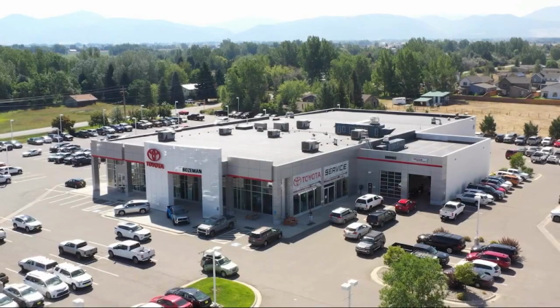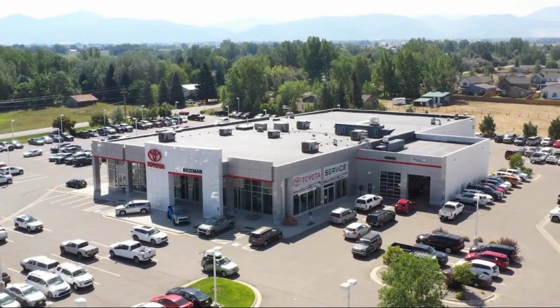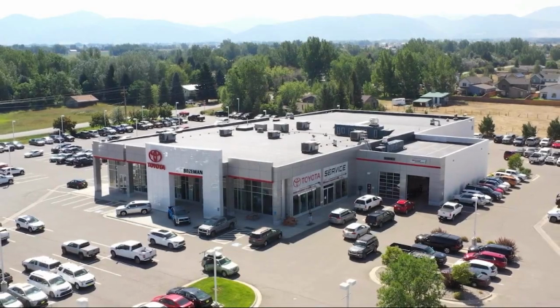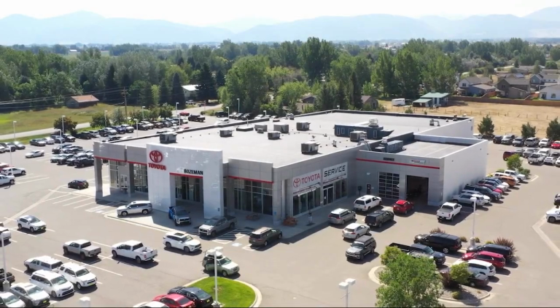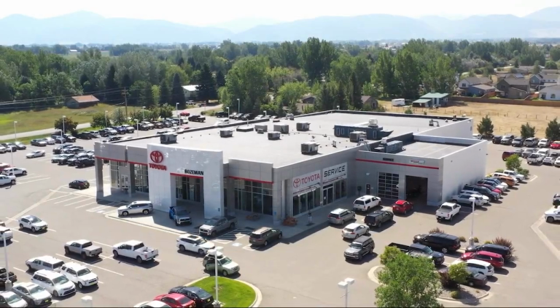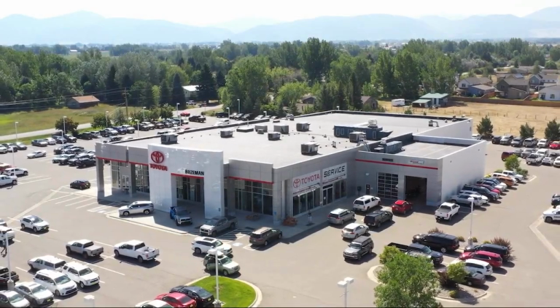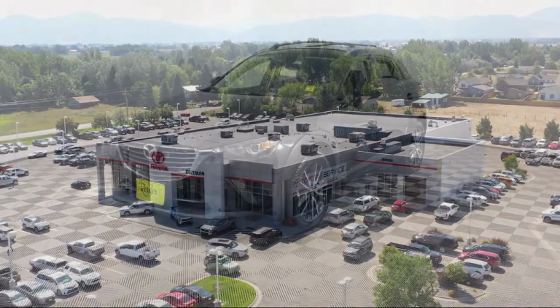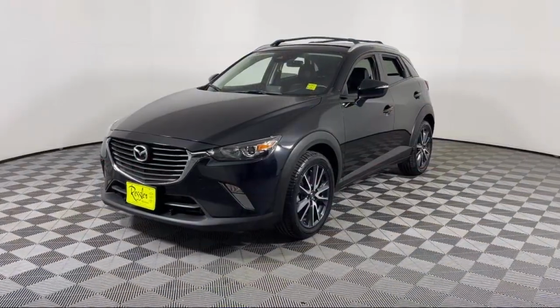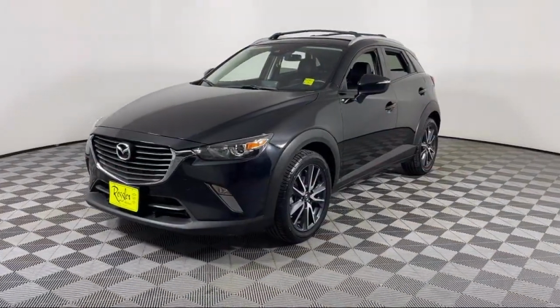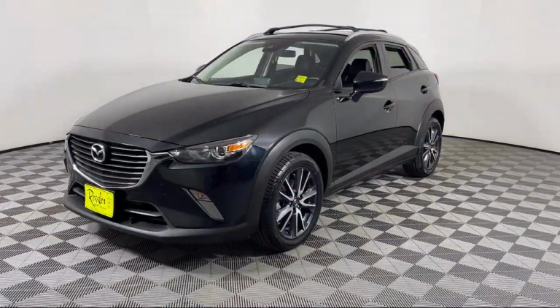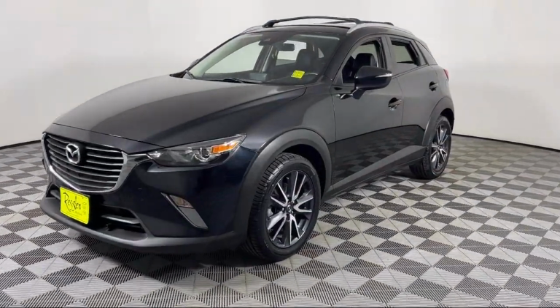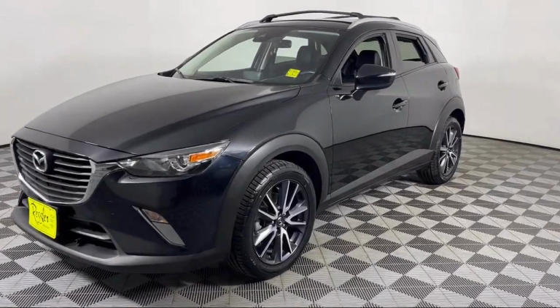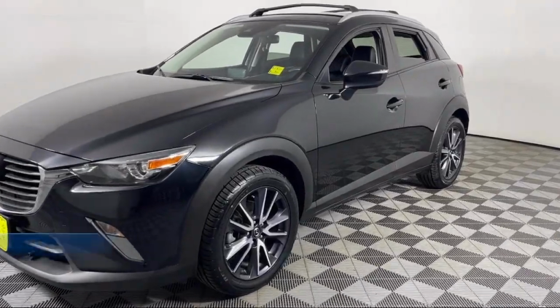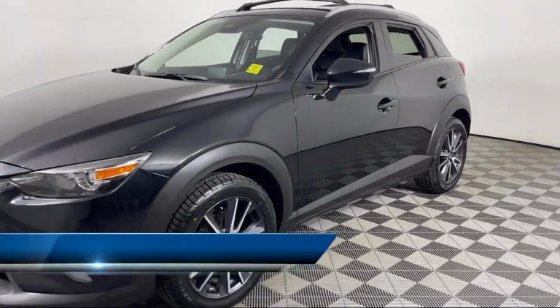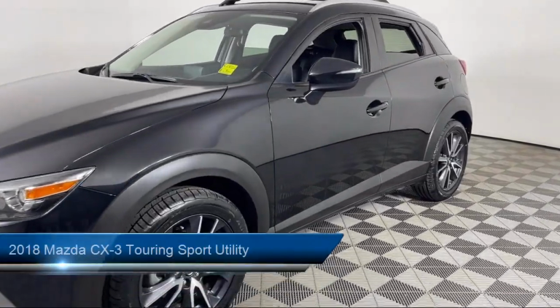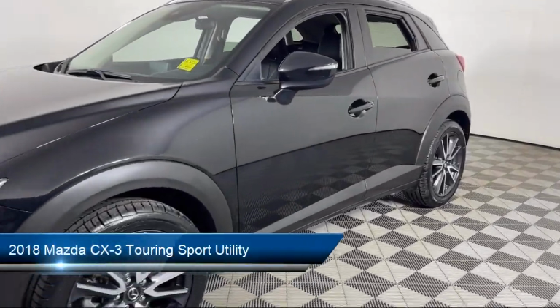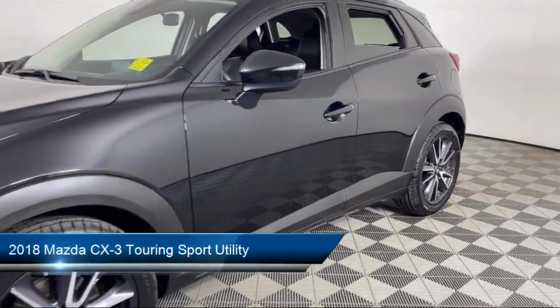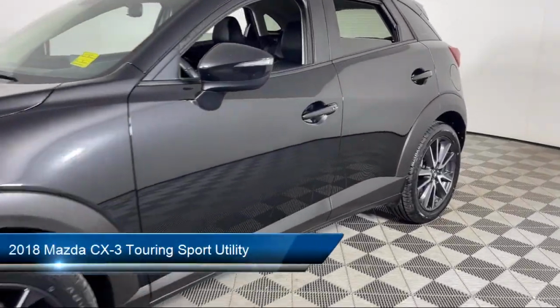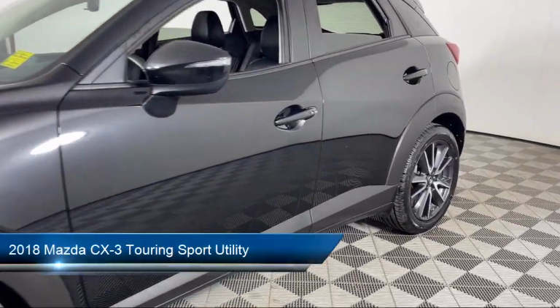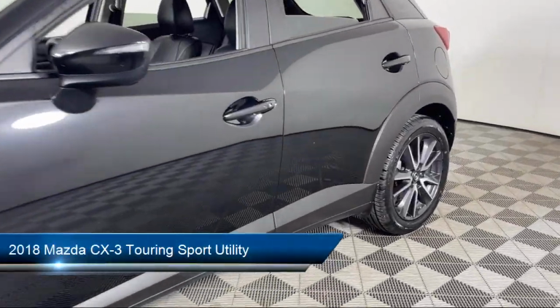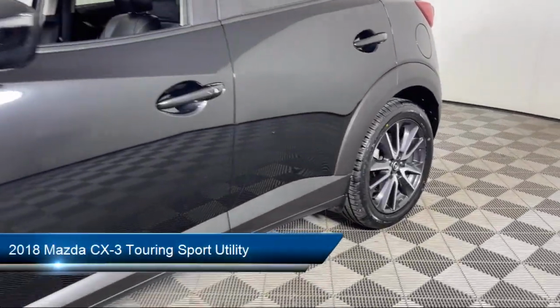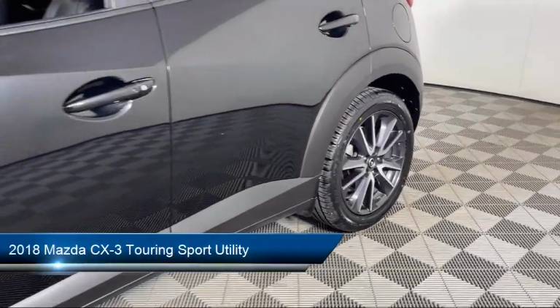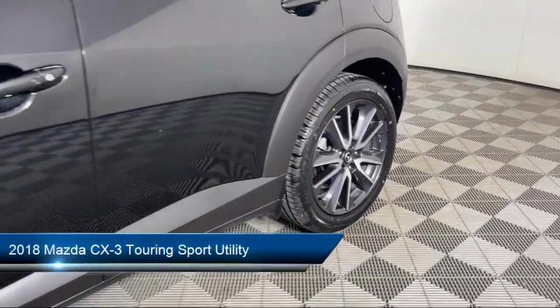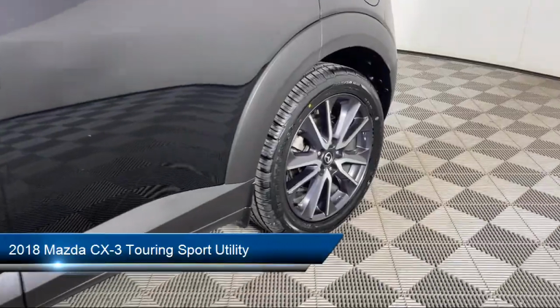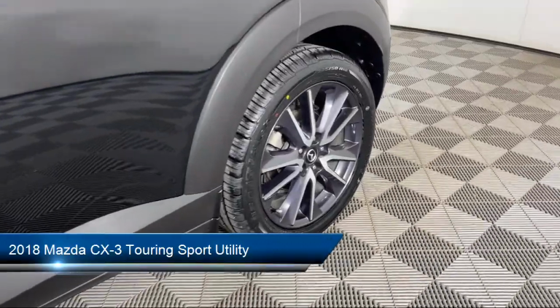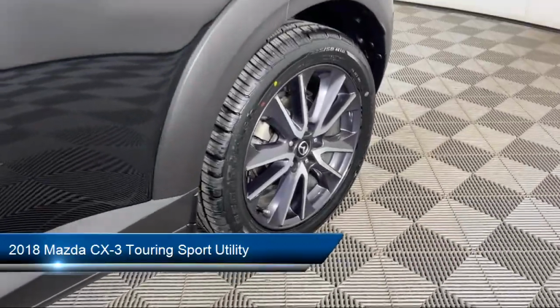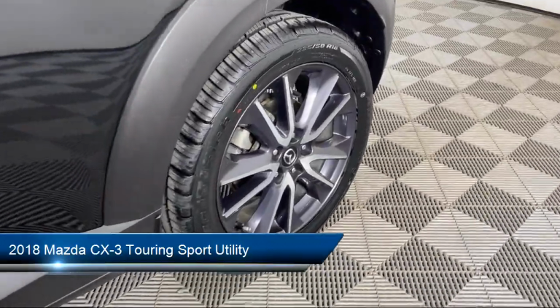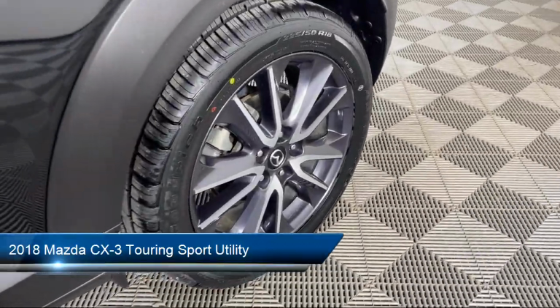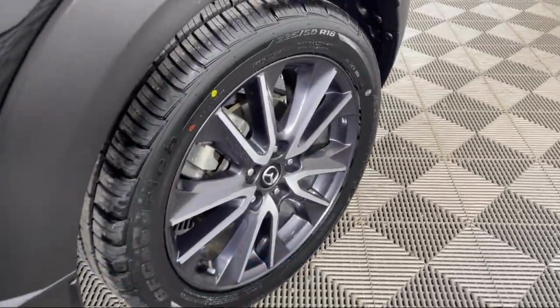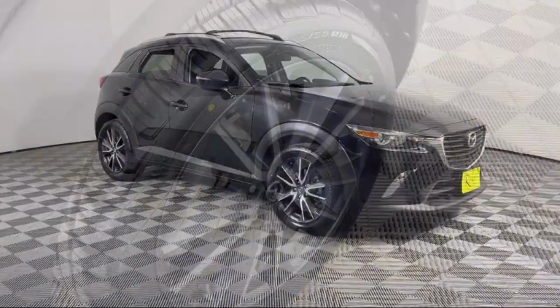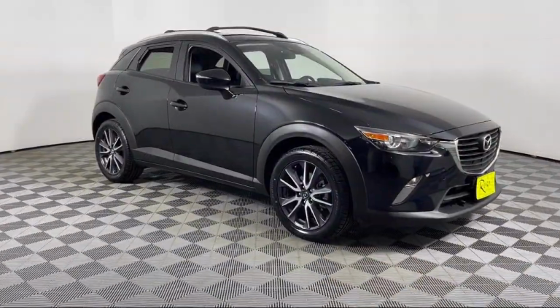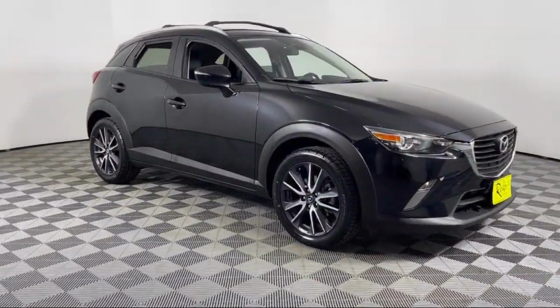Welcome to Toyota Bozeman, and here's a look at another one of our great vehicles for sale. It comes equipped with a roof rack, Sirius XM satellite radio, fully automatic headlights, rear spoiler, and HD radio.